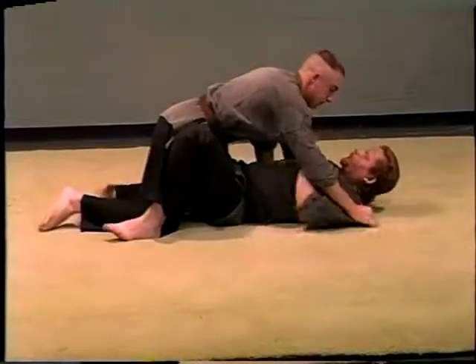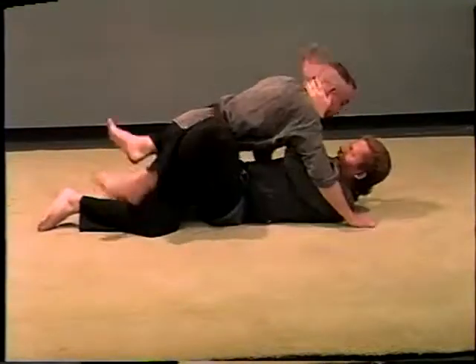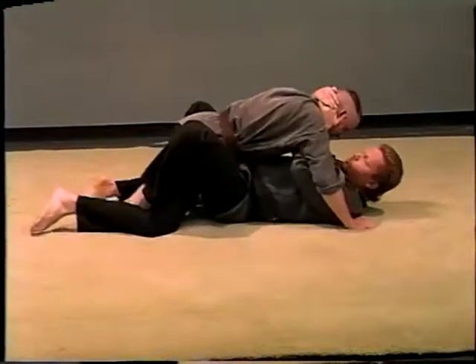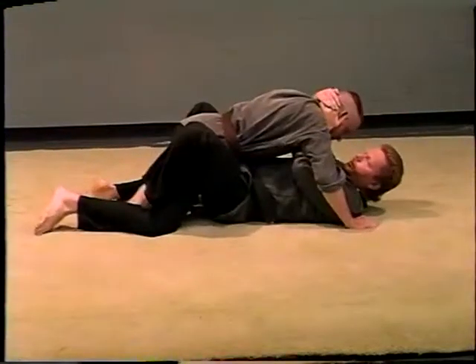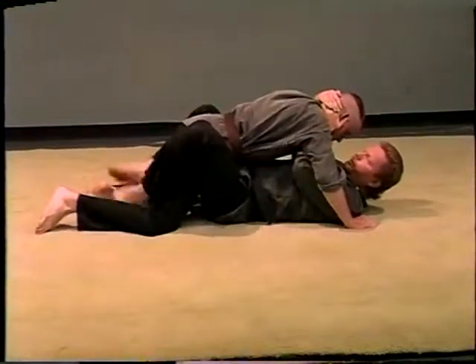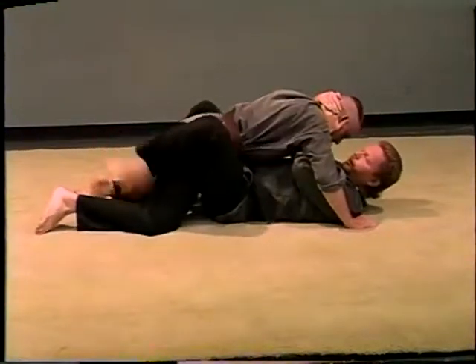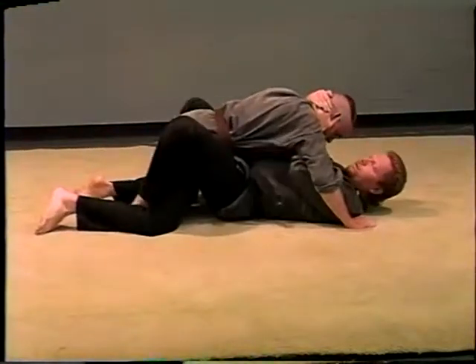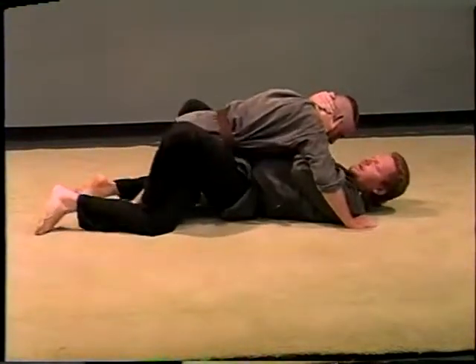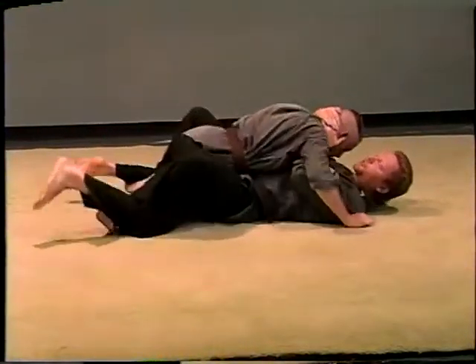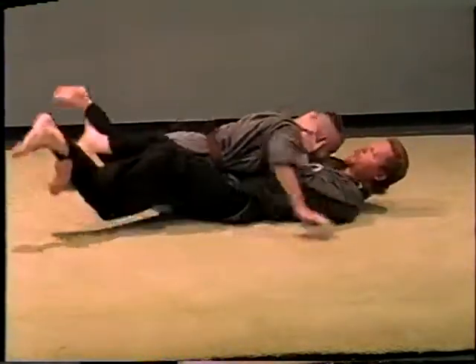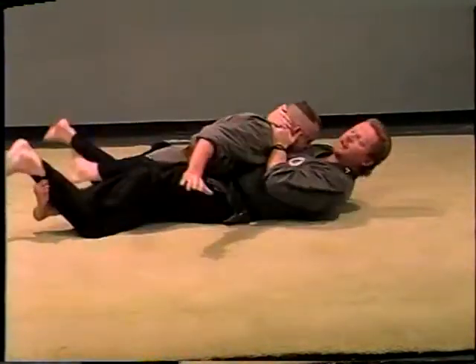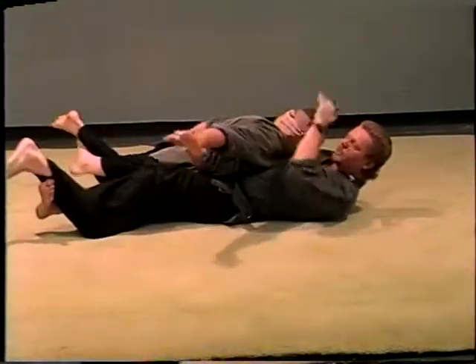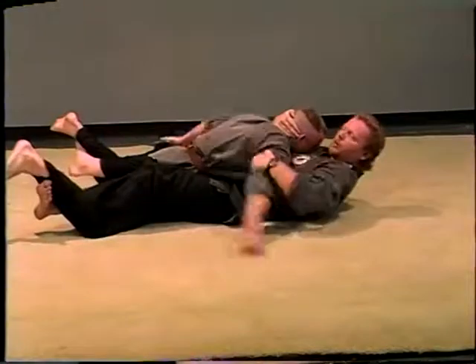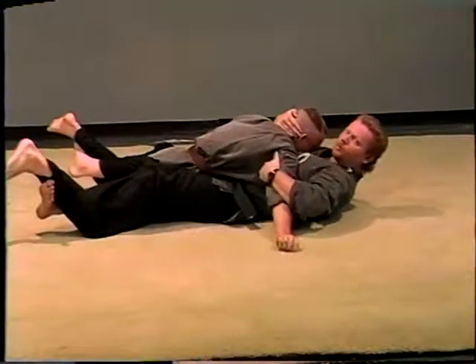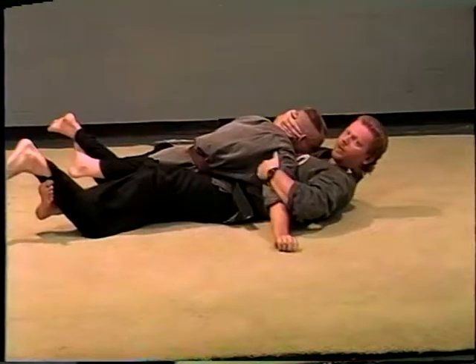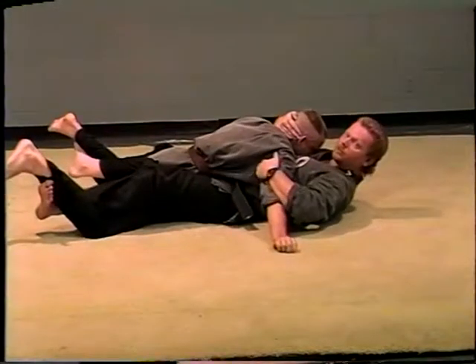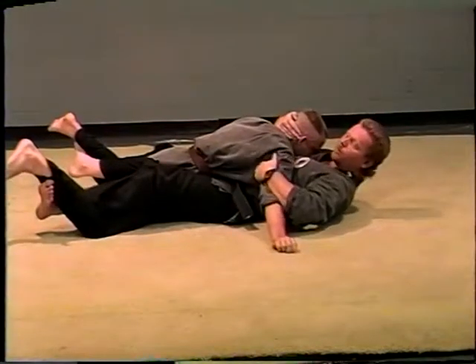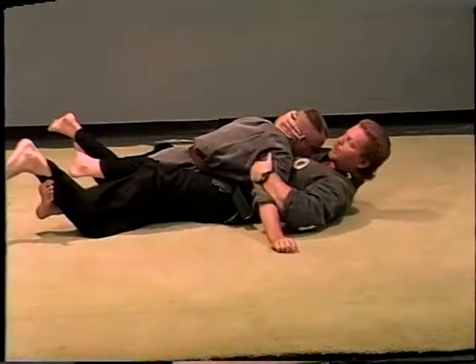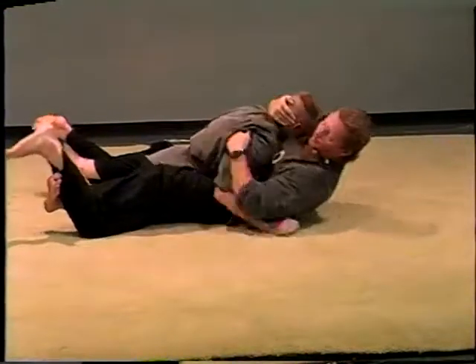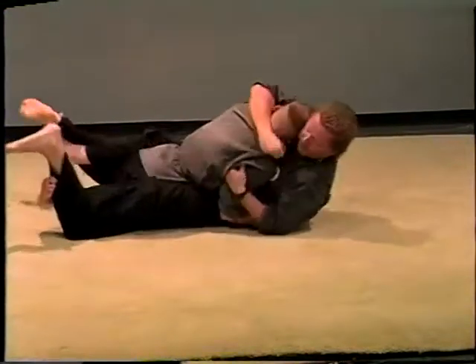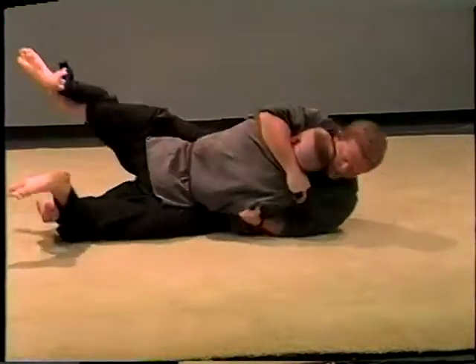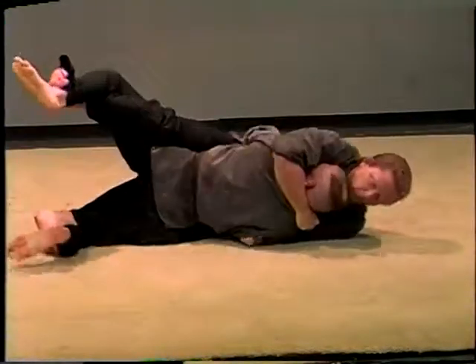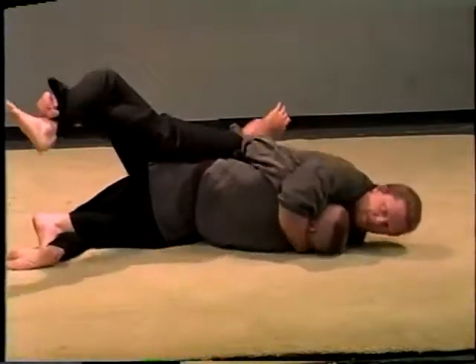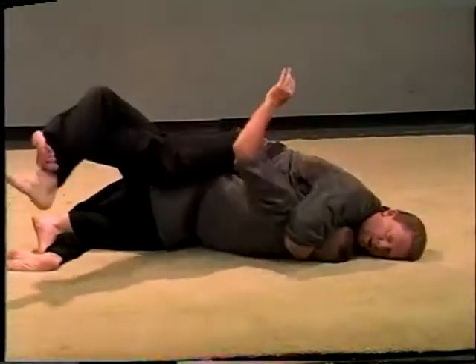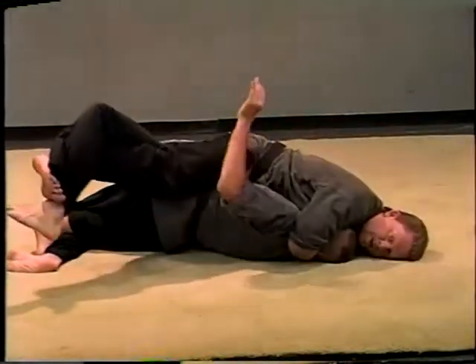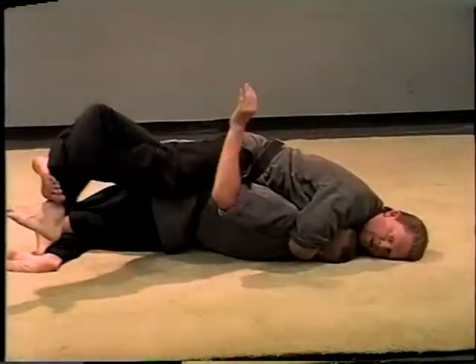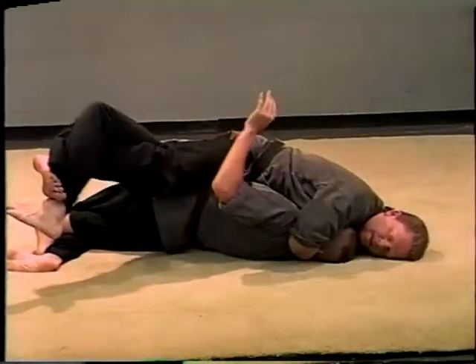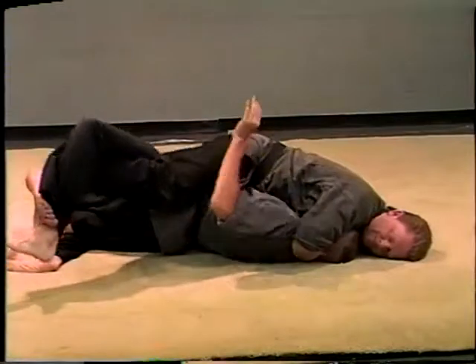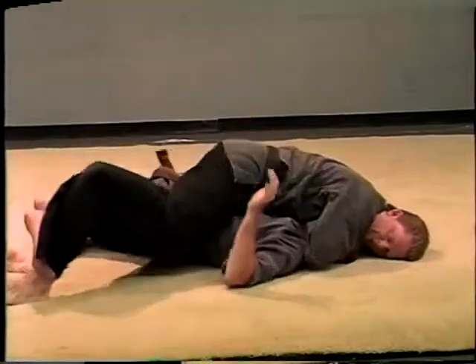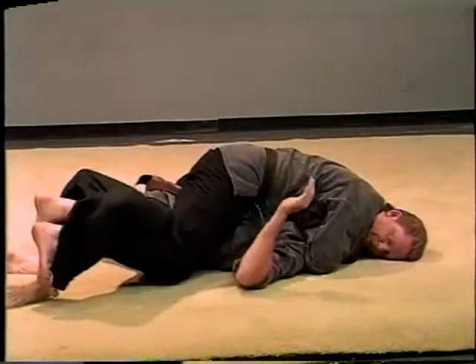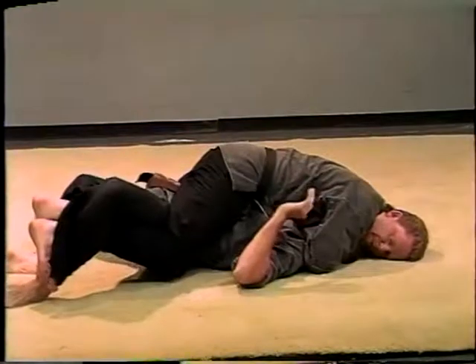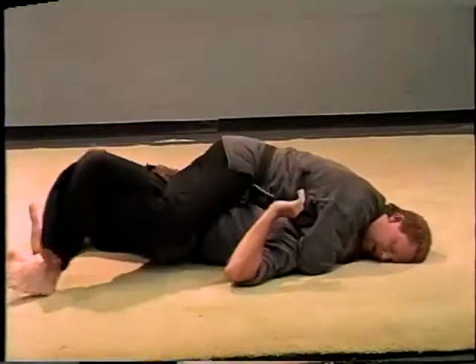You want to get your feet in low, behind — scoop and out. Grab this arm, pull it in, and roll him over. And you'll be on top.